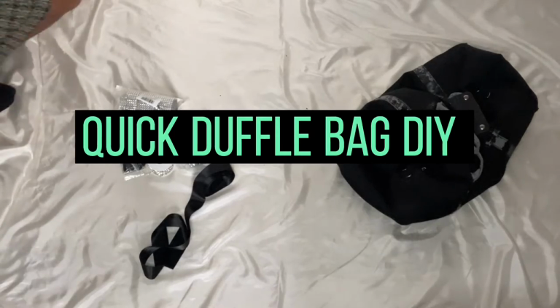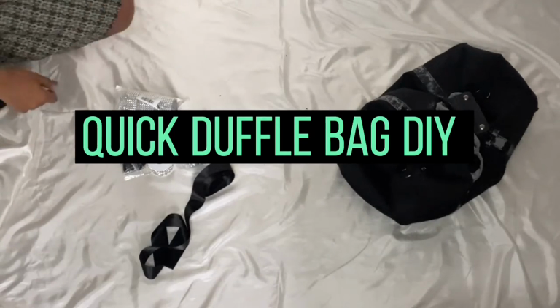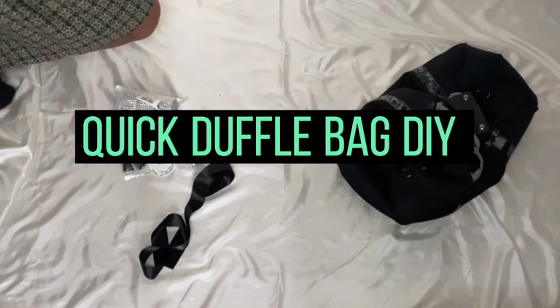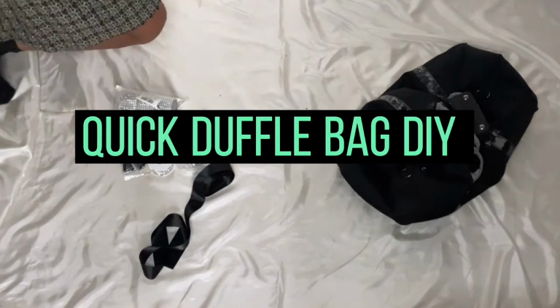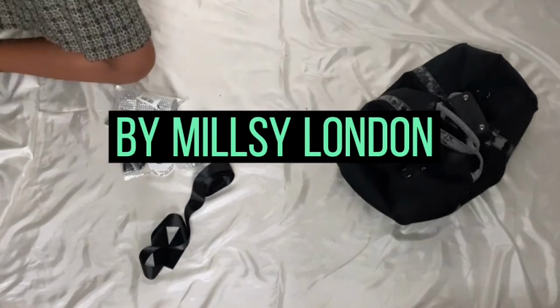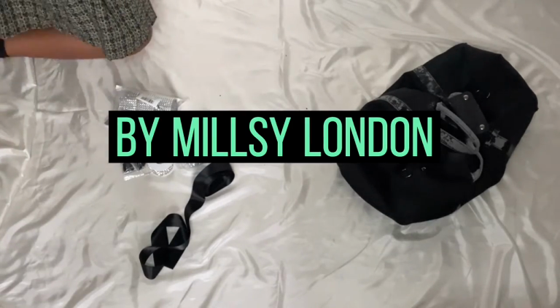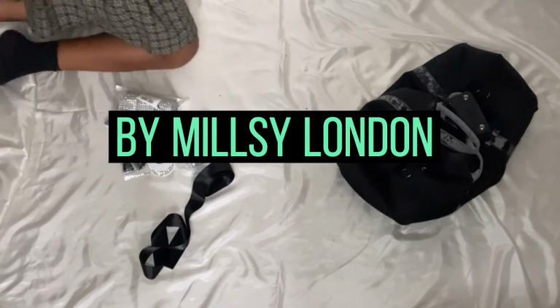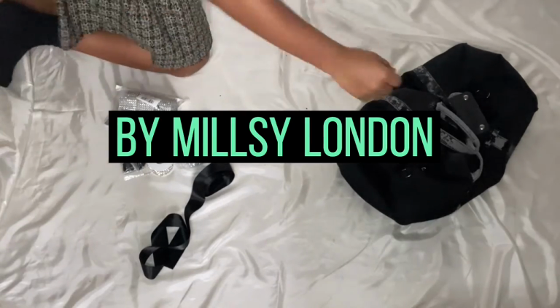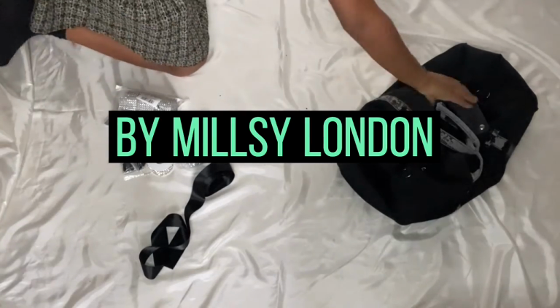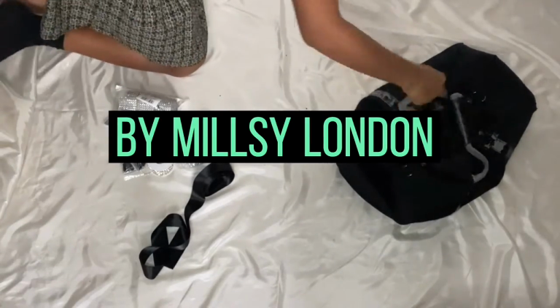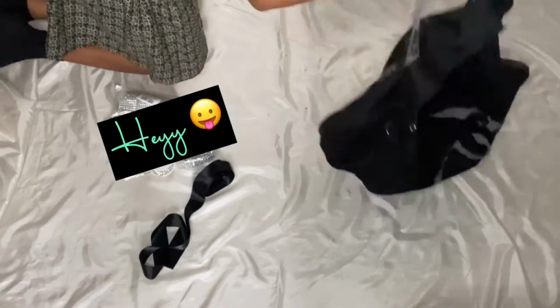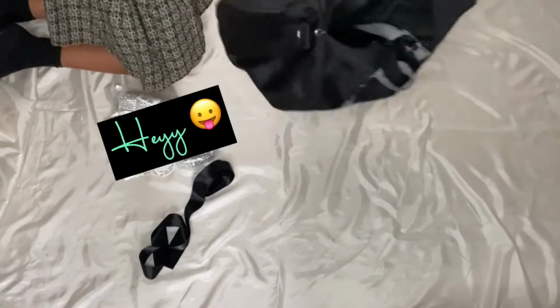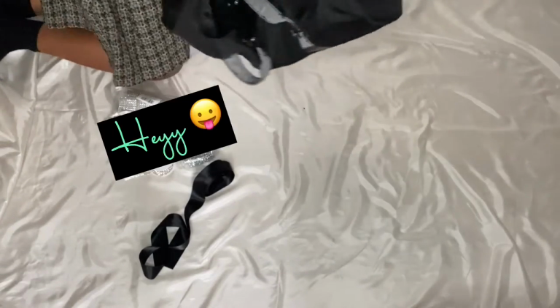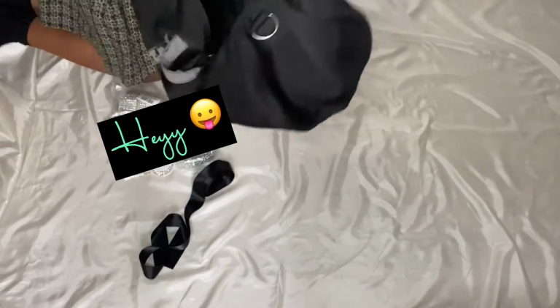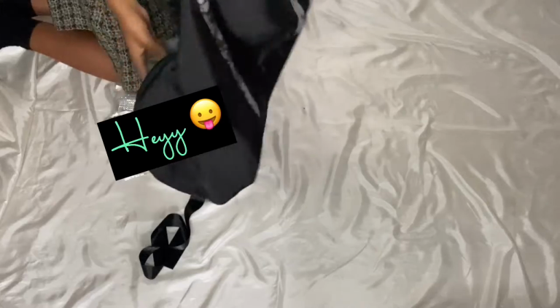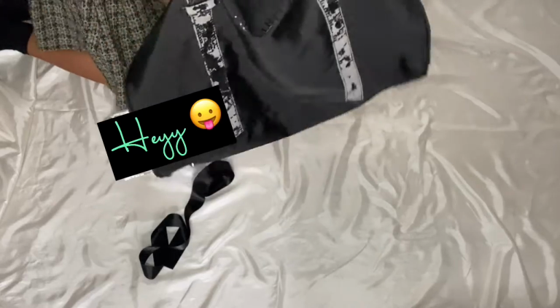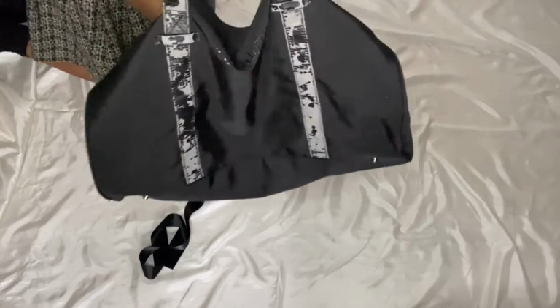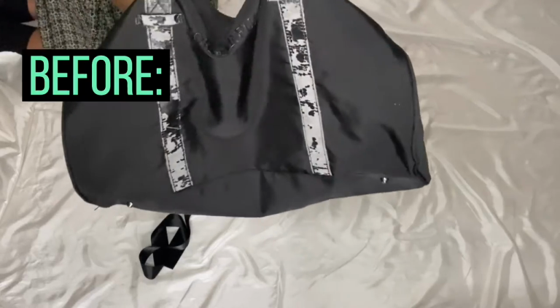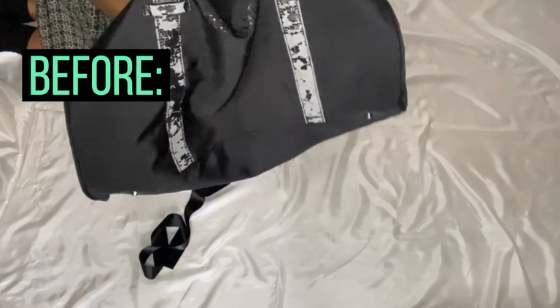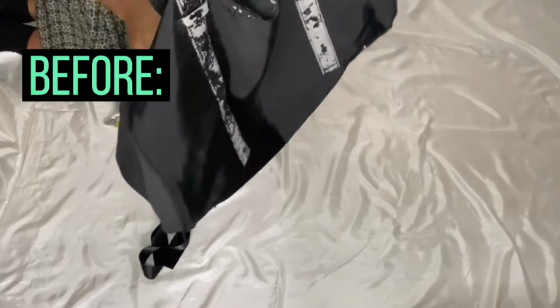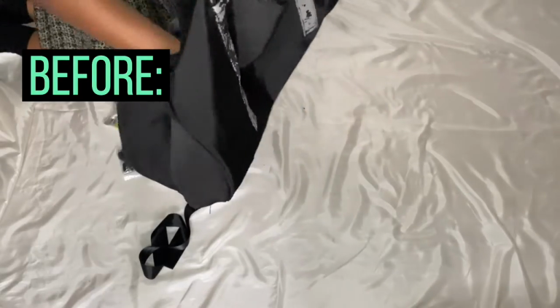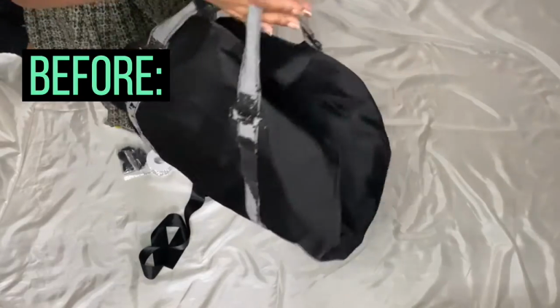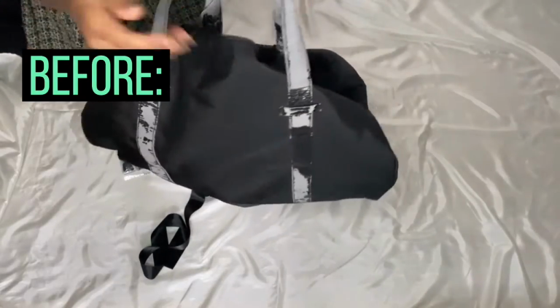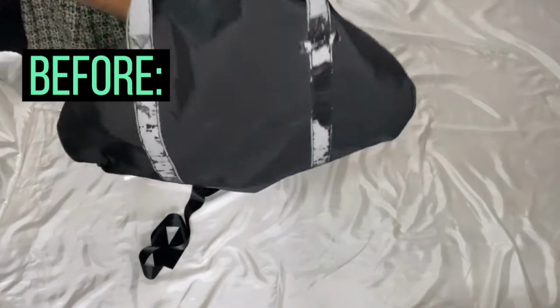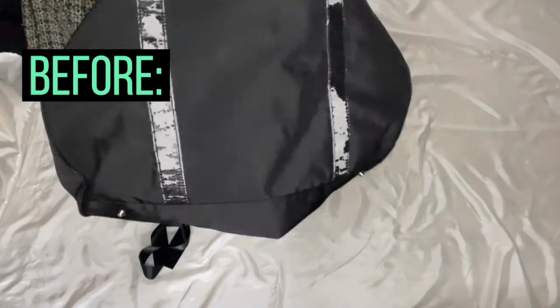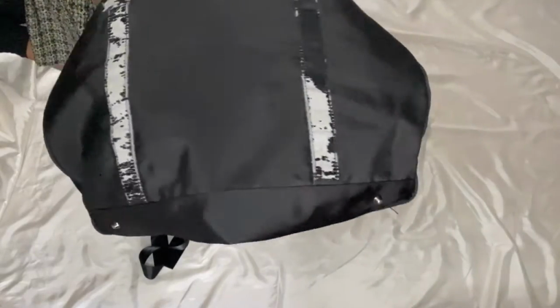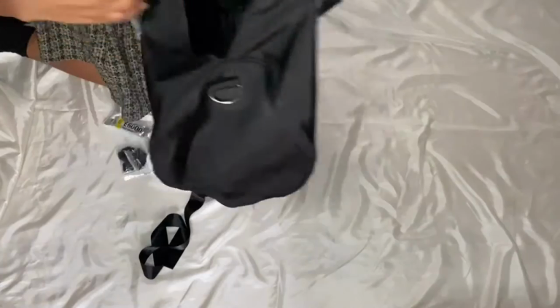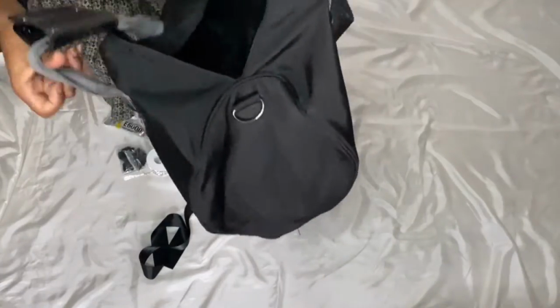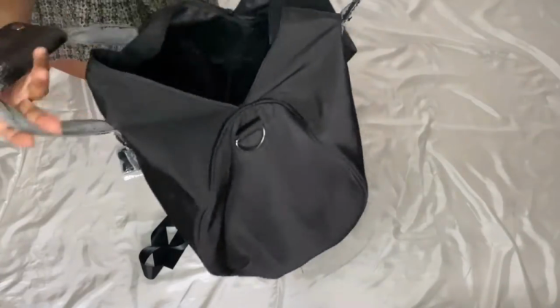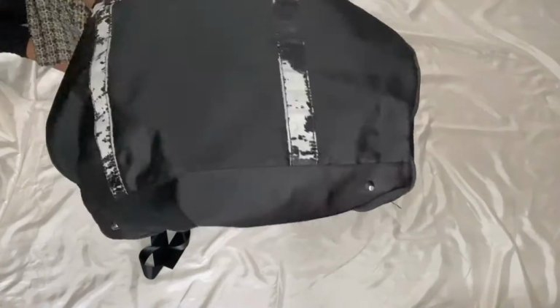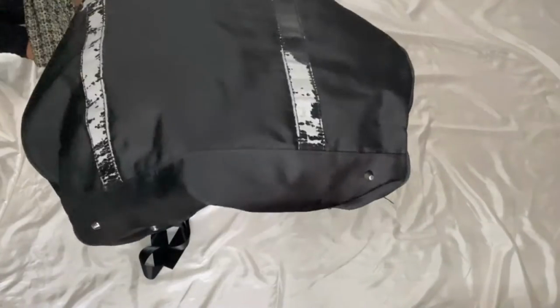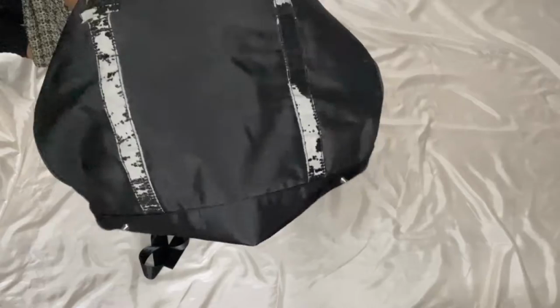Hey and welcome to a new DIY by Millsy London. Today we're going to change up this duffel bag, so stay tuned to see the transformation.